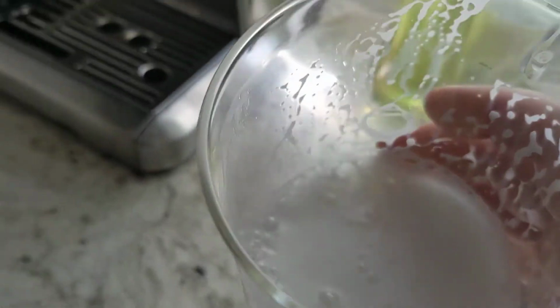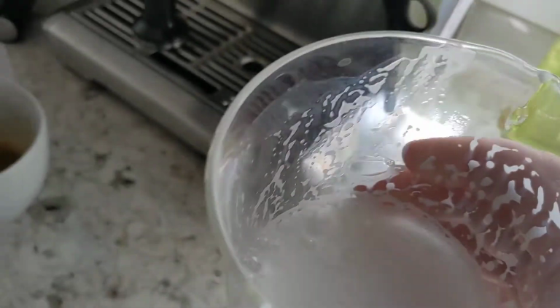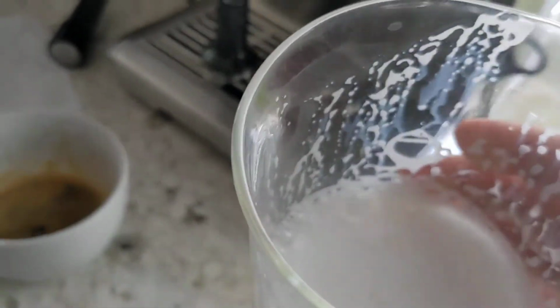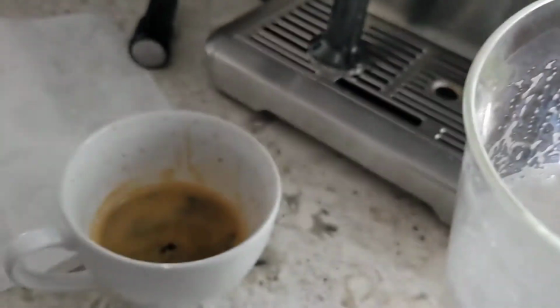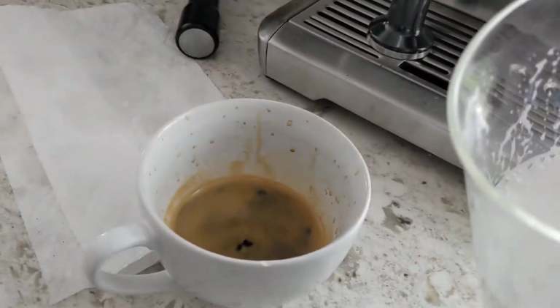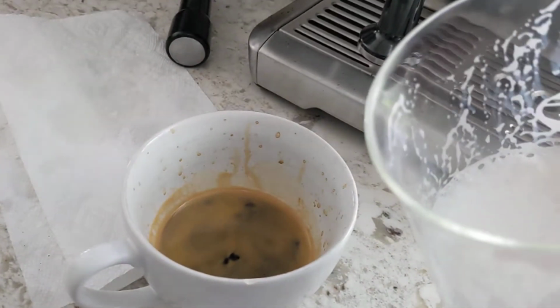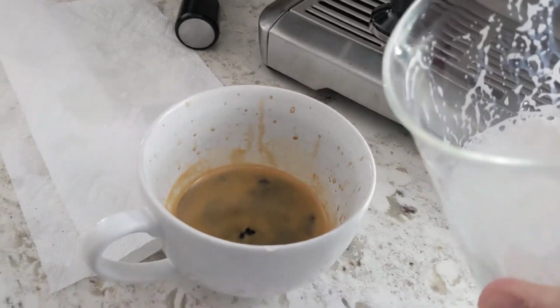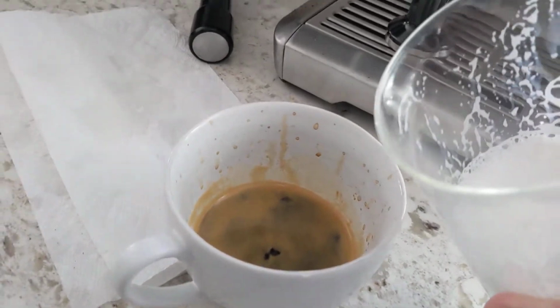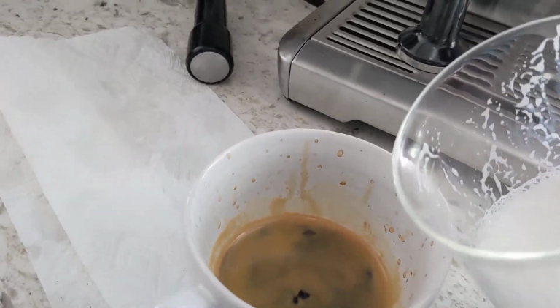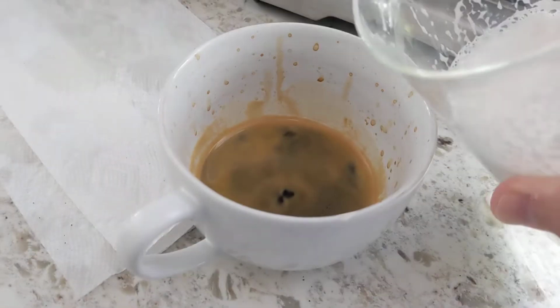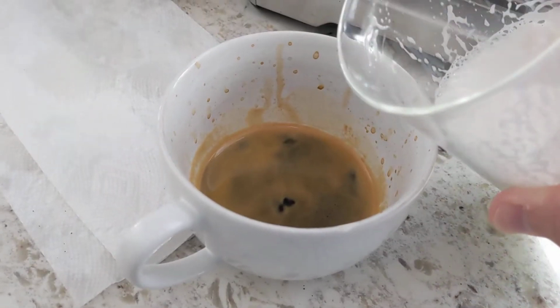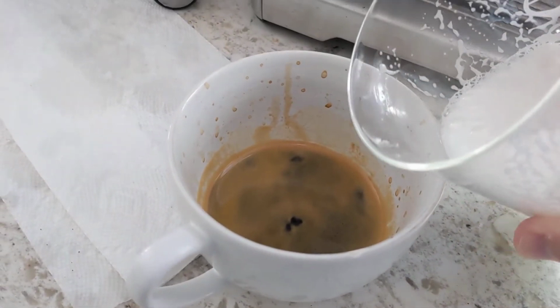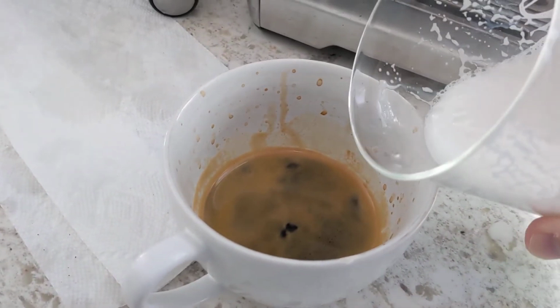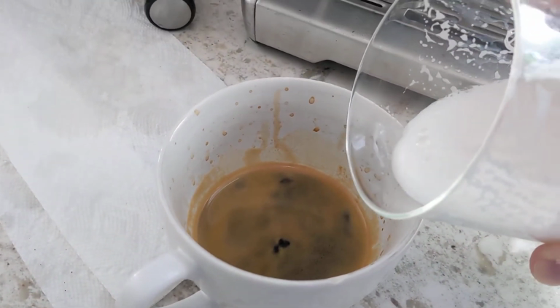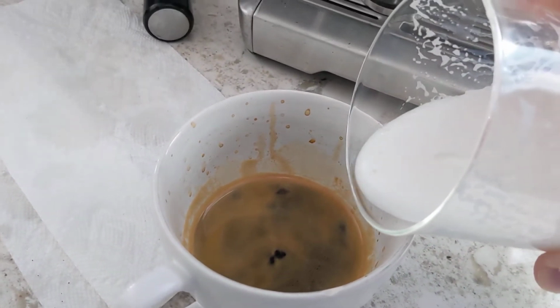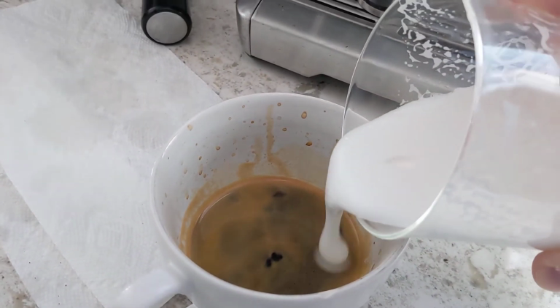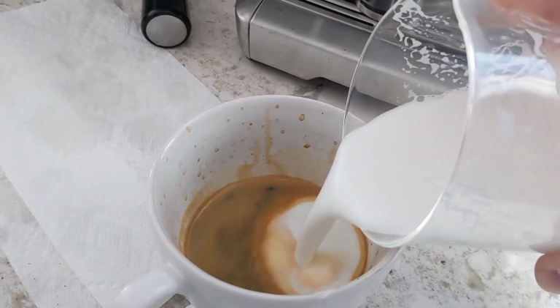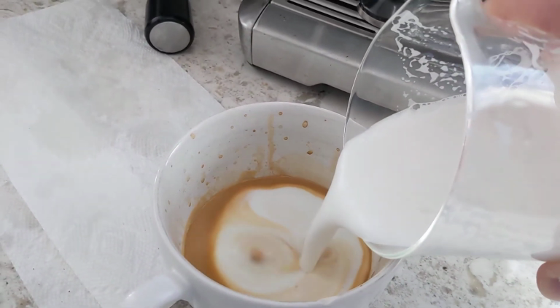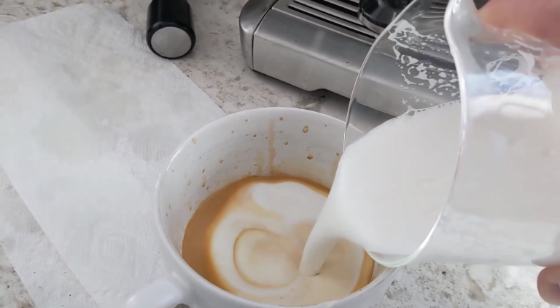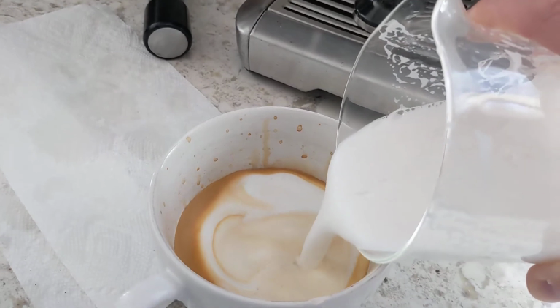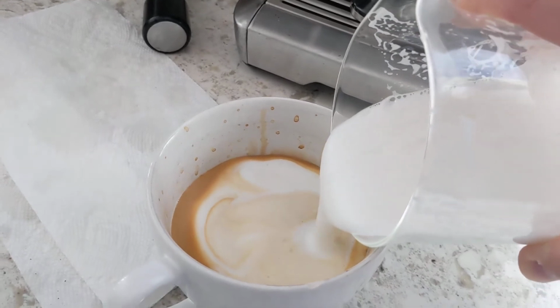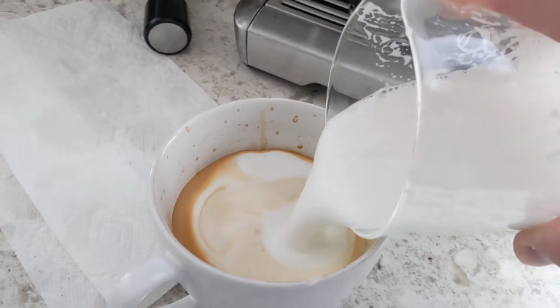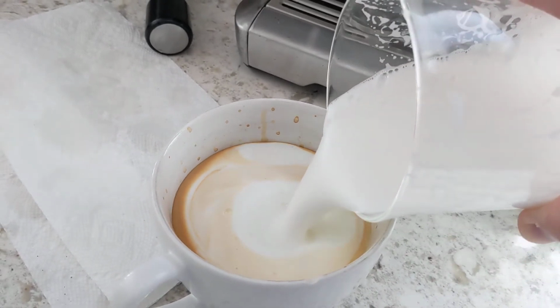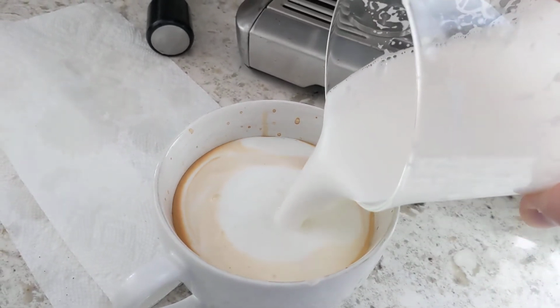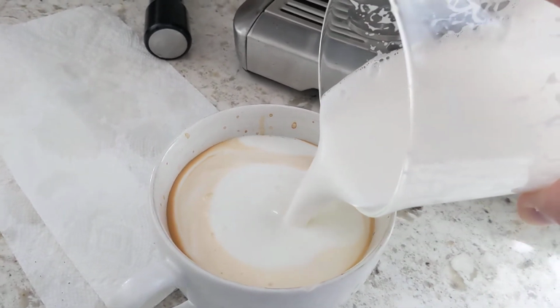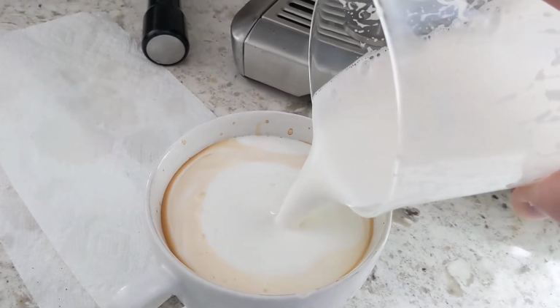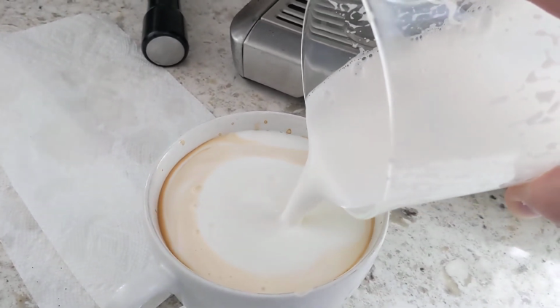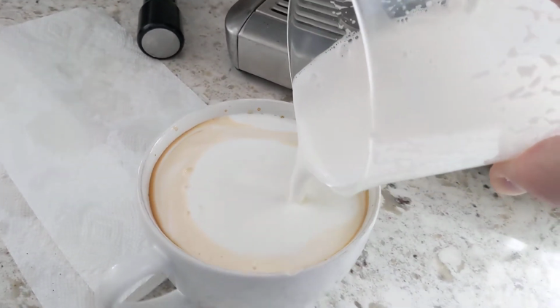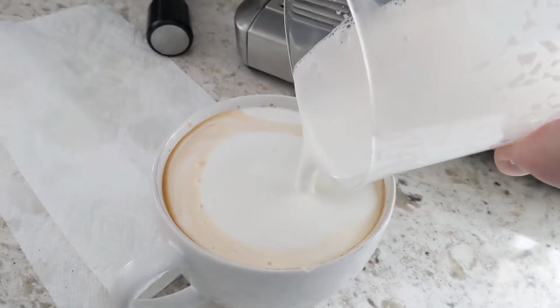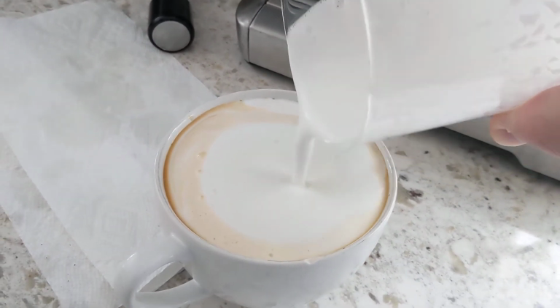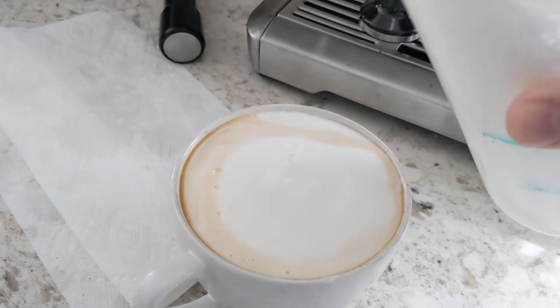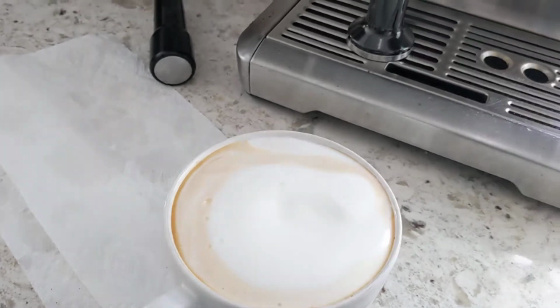So what we're going to do now is just pour that into the cup where I made an espresso — a double shot espresso, fairly standard. You can see how thick the foam is, and as you pour it, it's almost exclusively foam at this point and almost no milk.